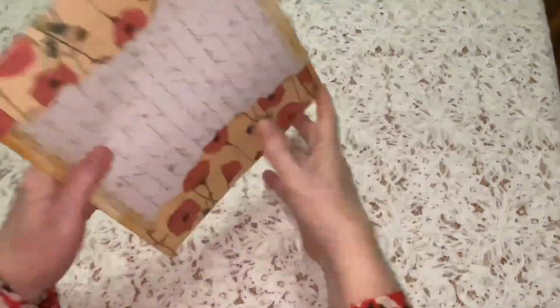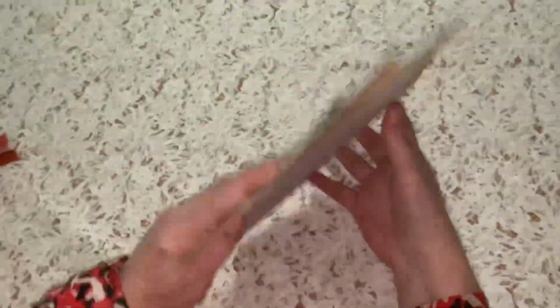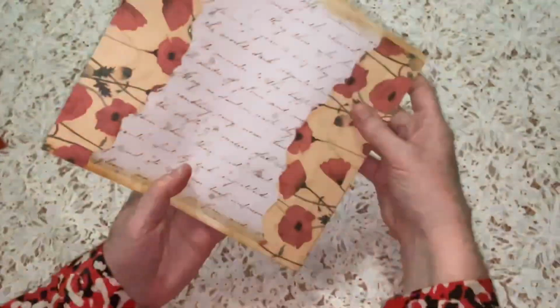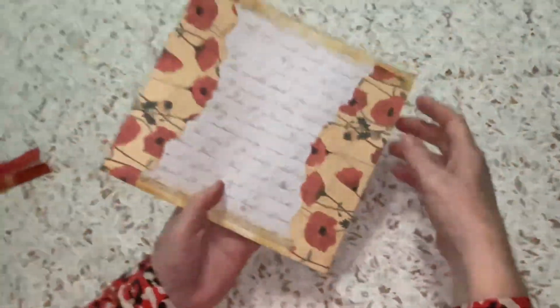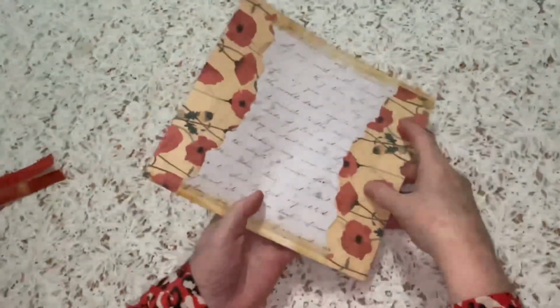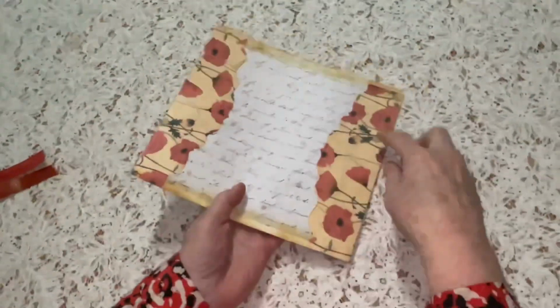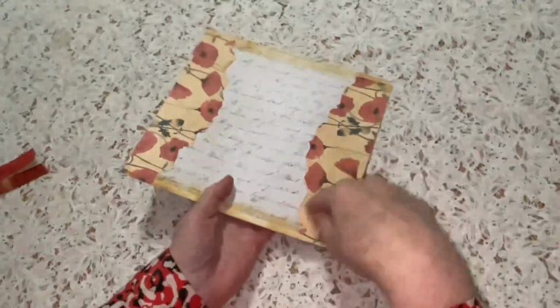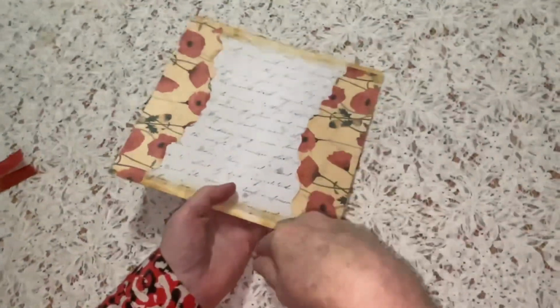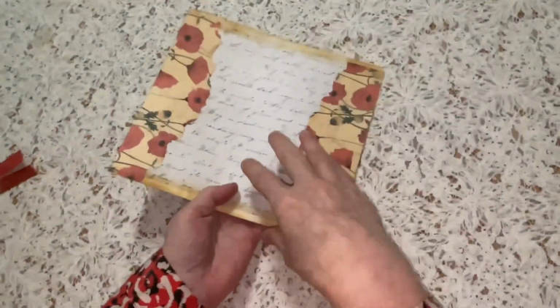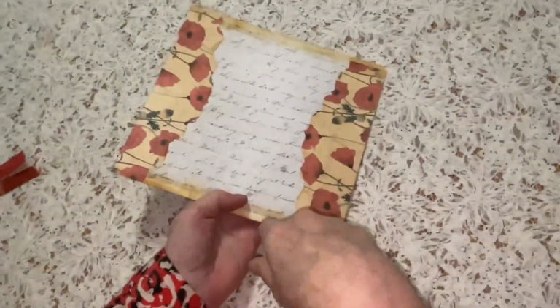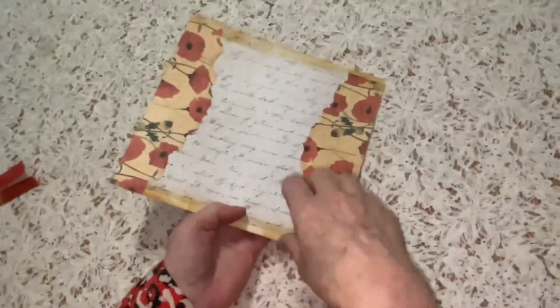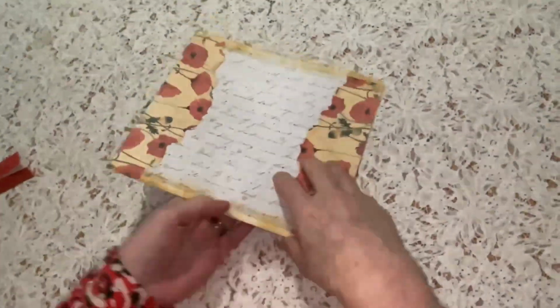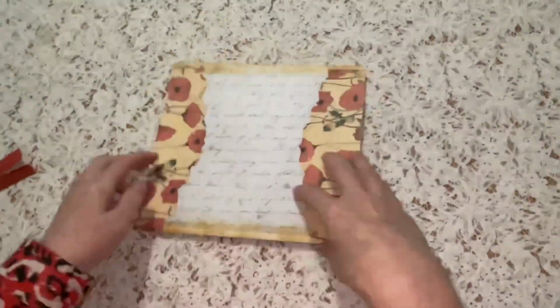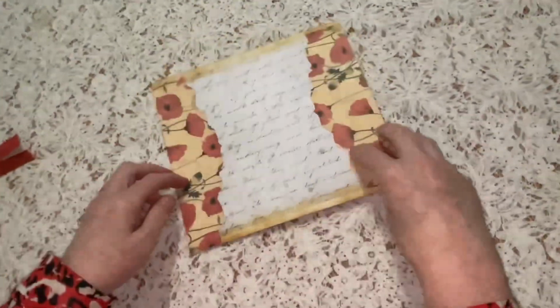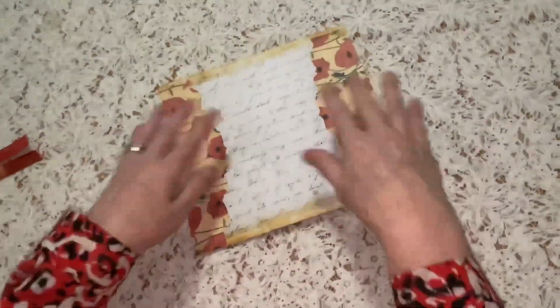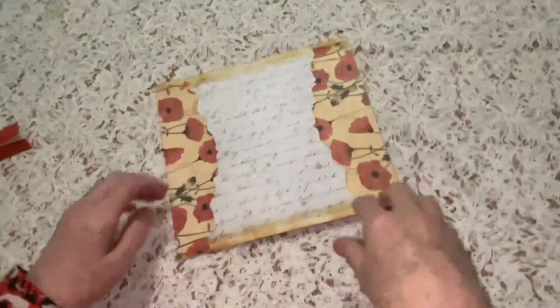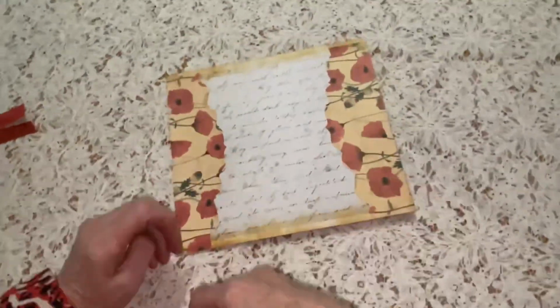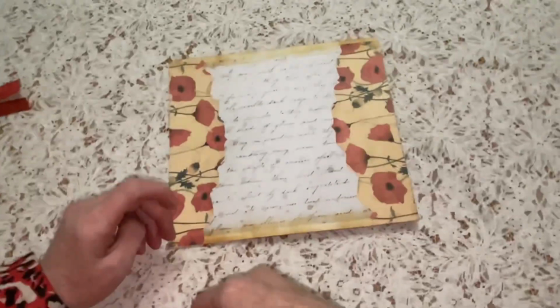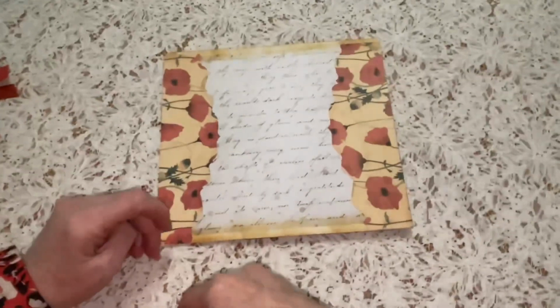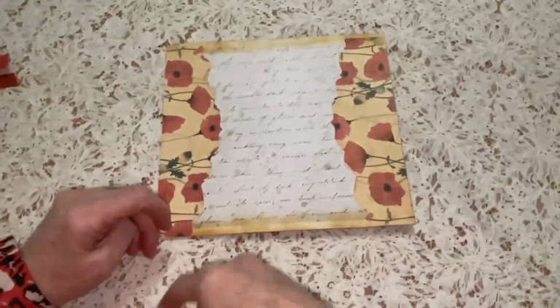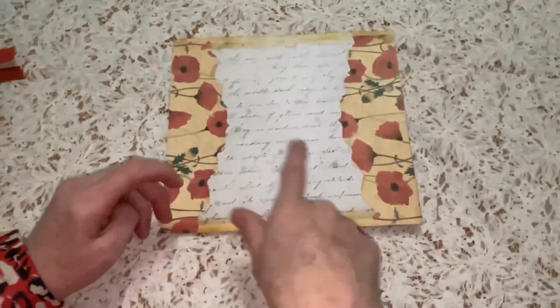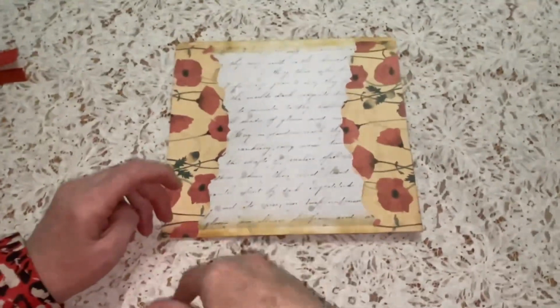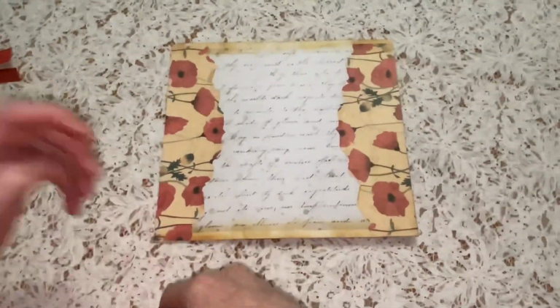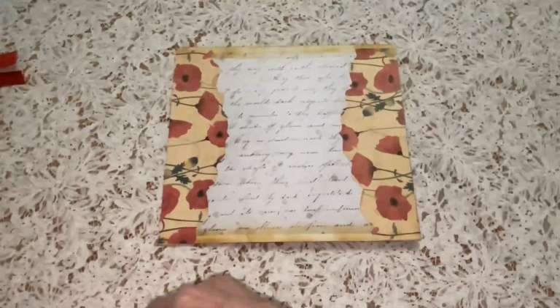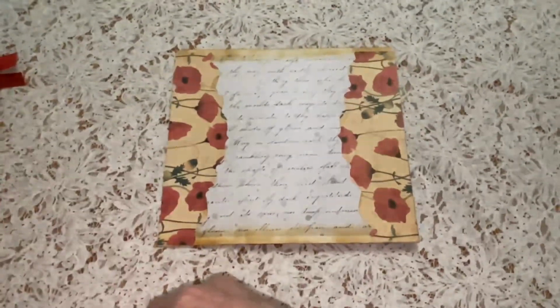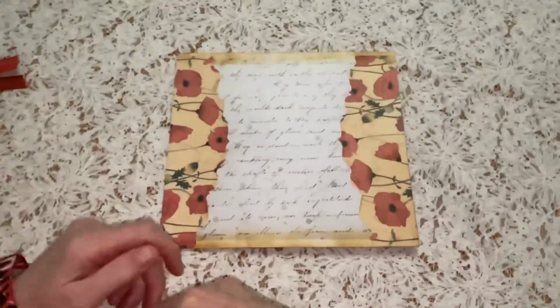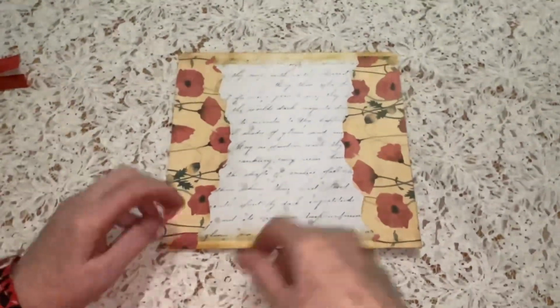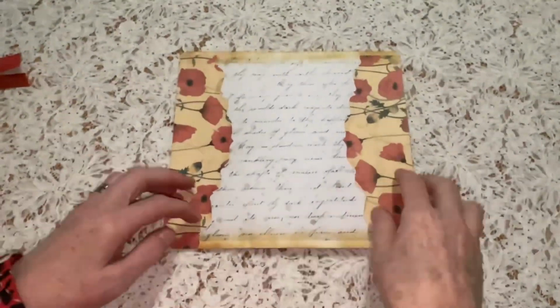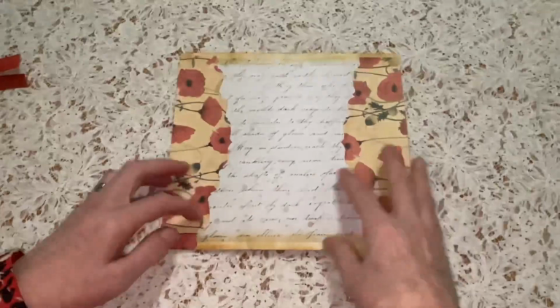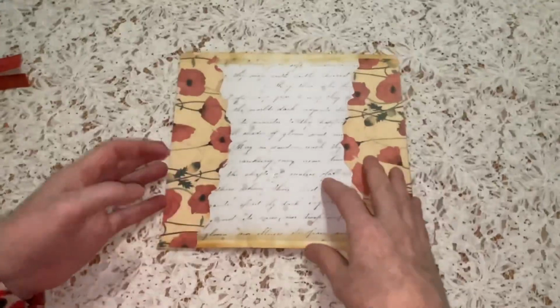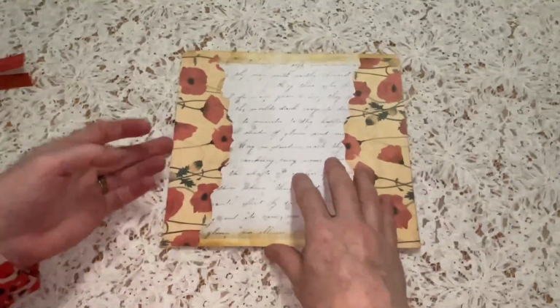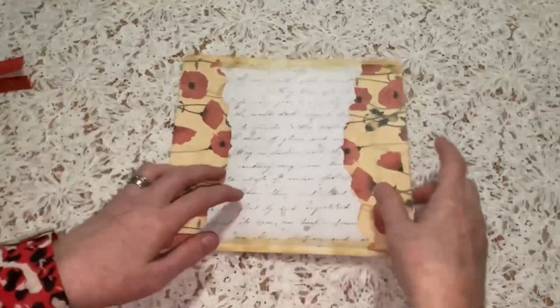On the back I have a poppy paper shaped just to make it more interesting, and then some handwriting text which fits with the theme.